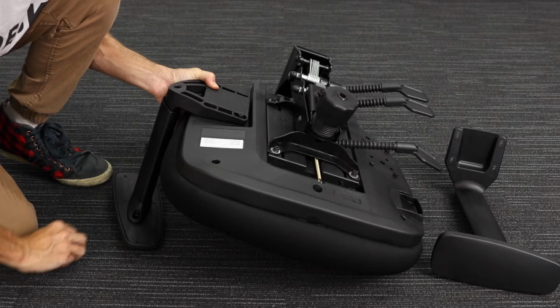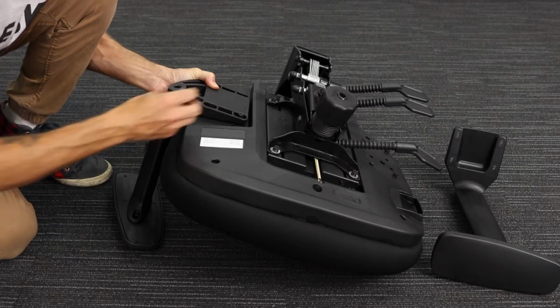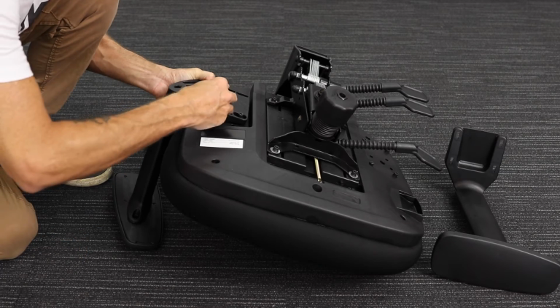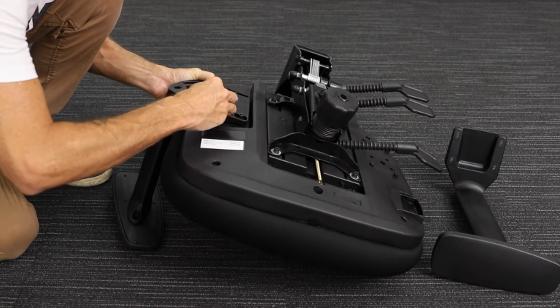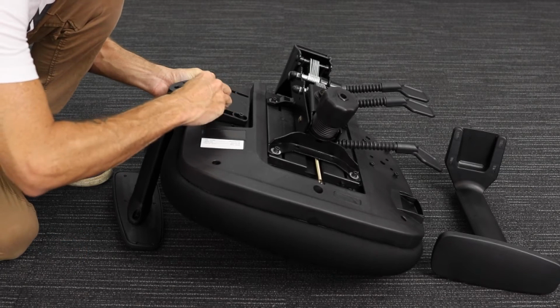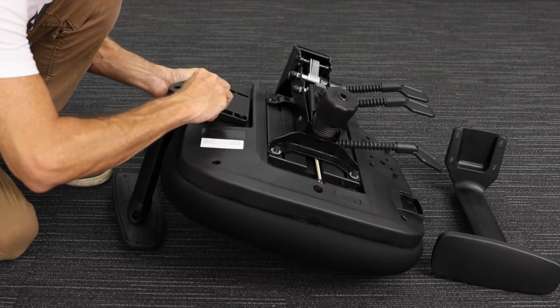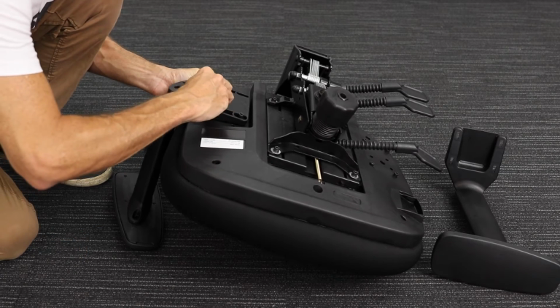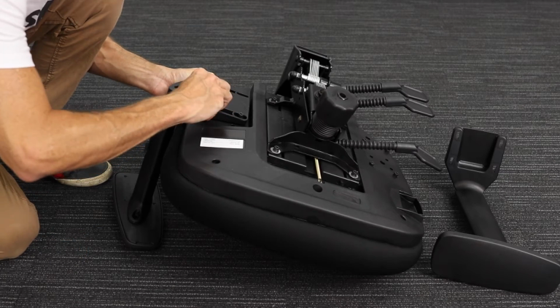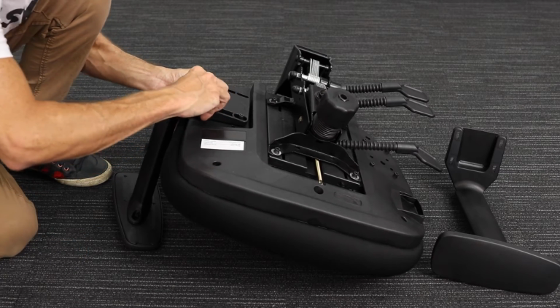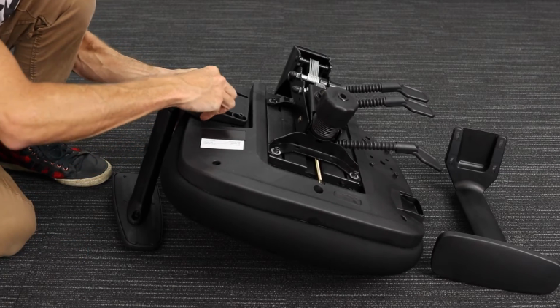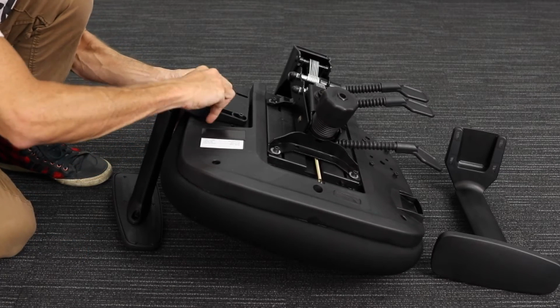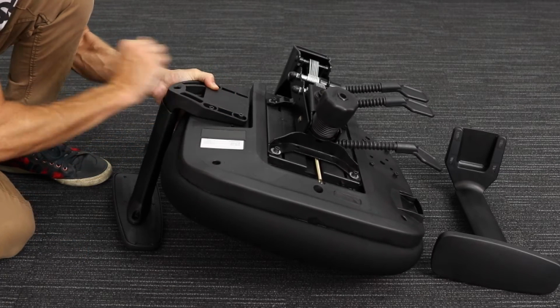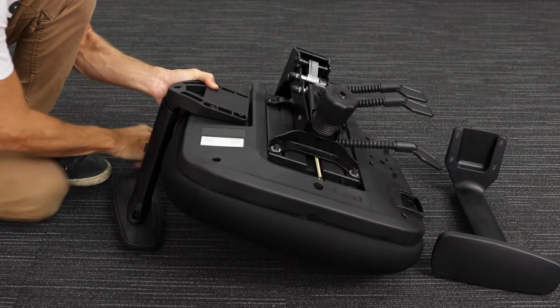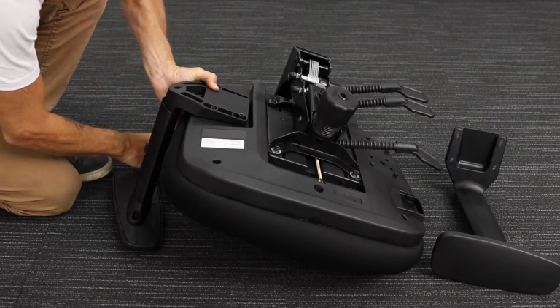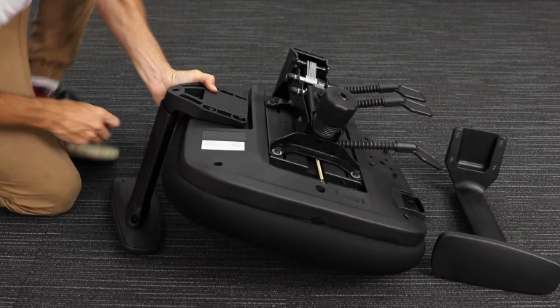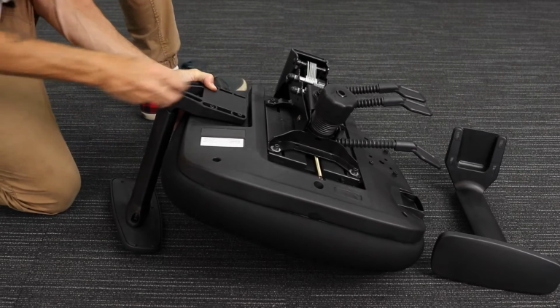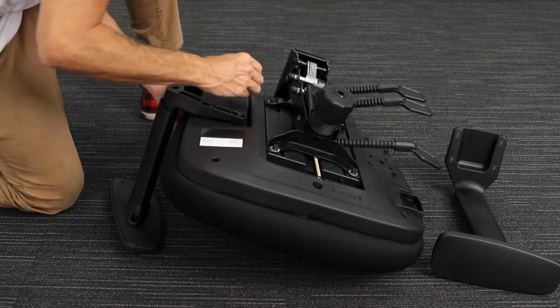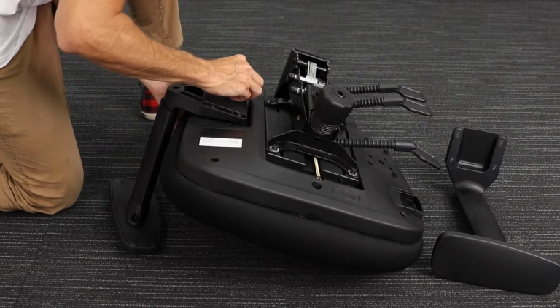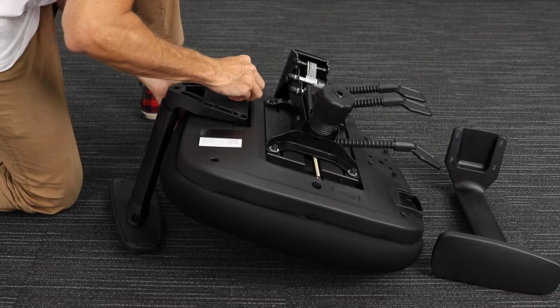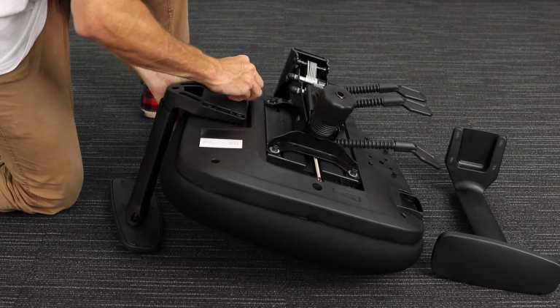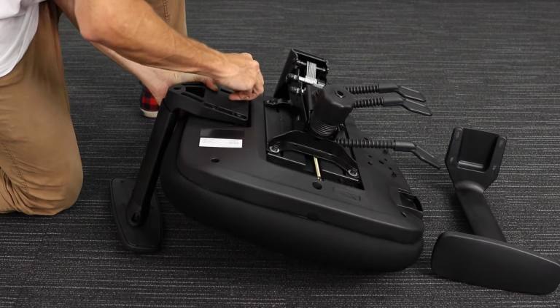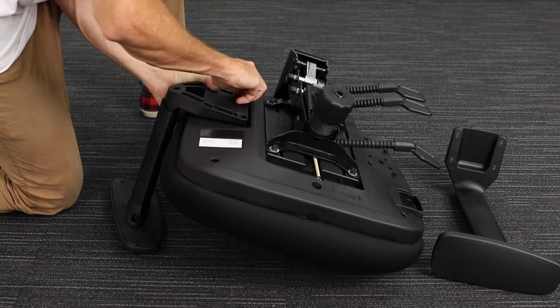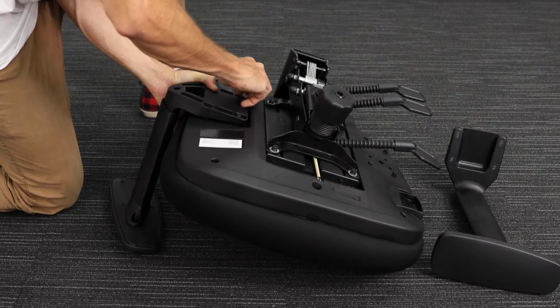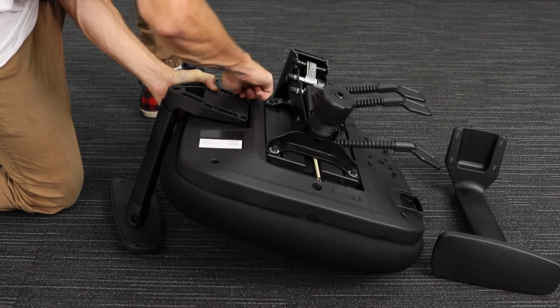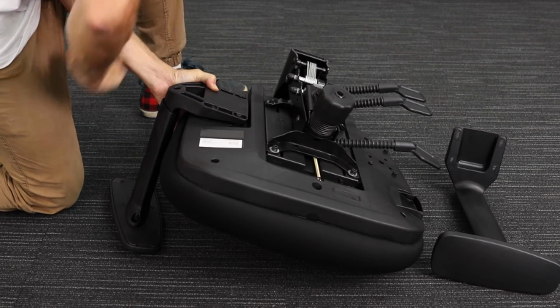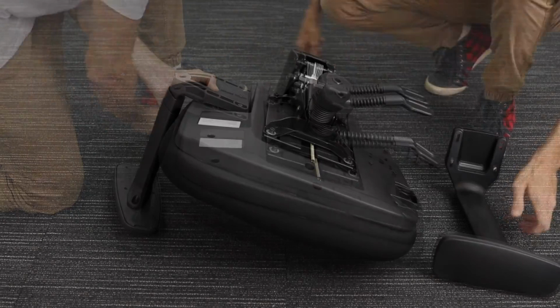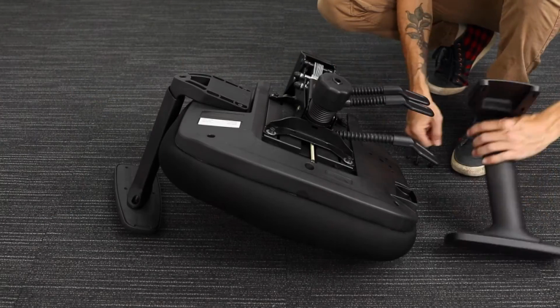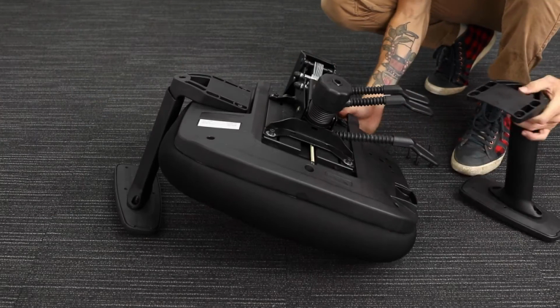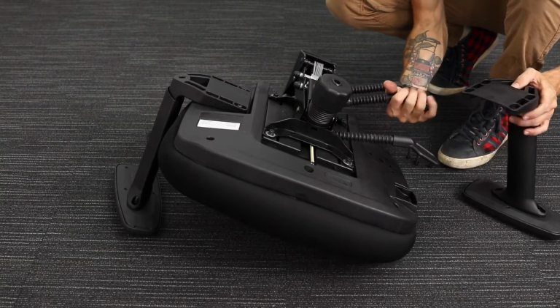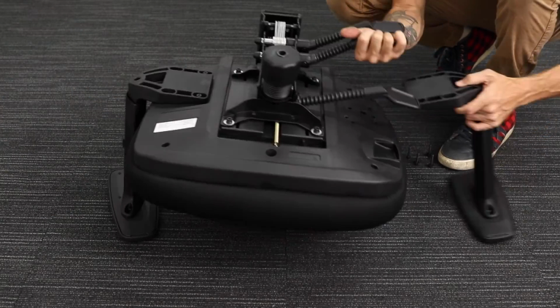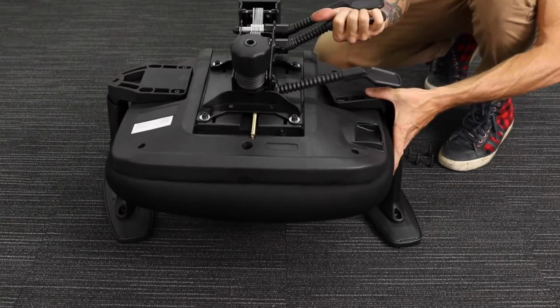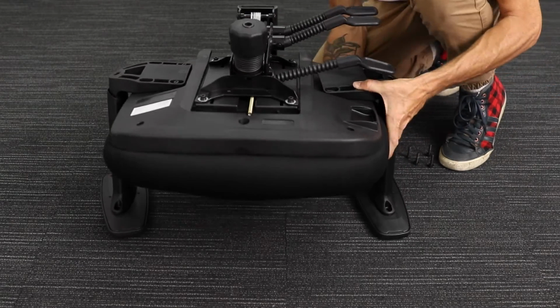Next, remove the screws from in place of where the armrests go on the bottom of the seat, then position each armrest on the correct side and fasten them in place with the four screws.